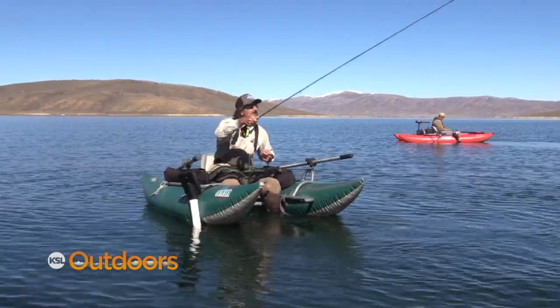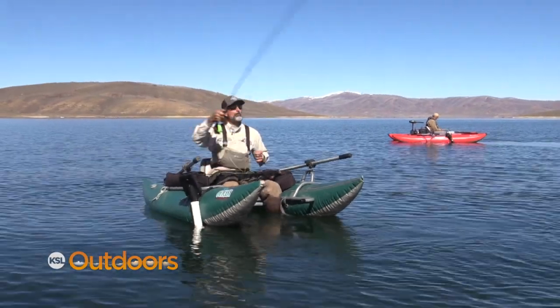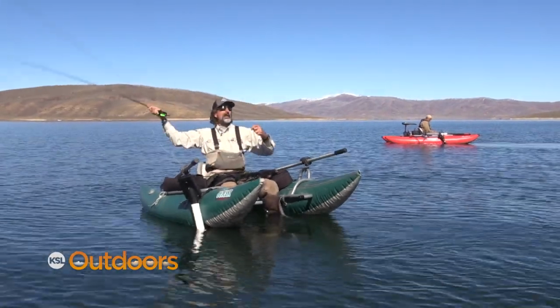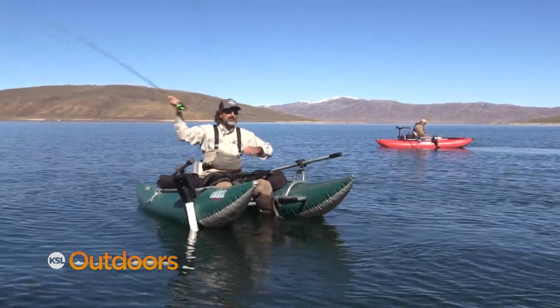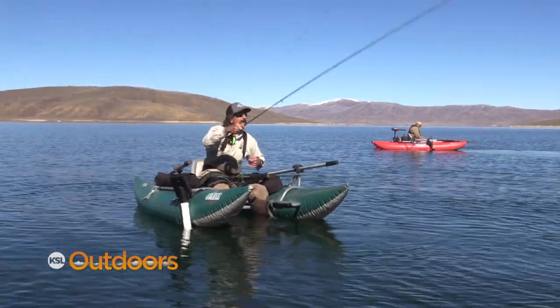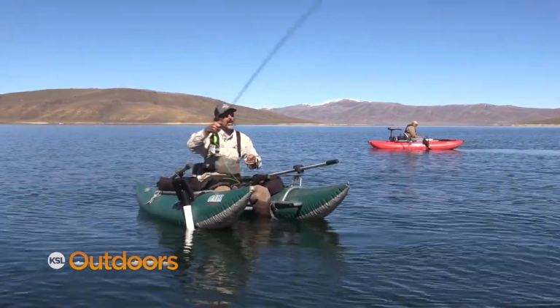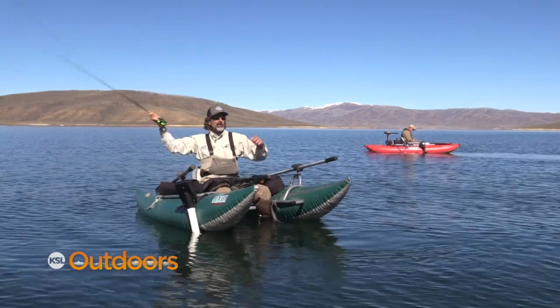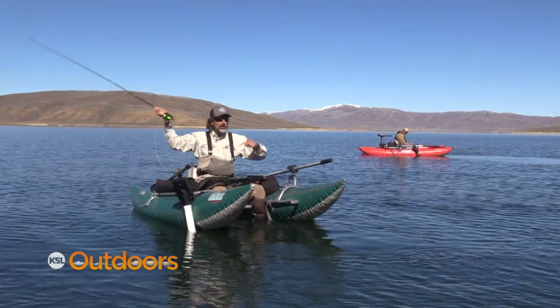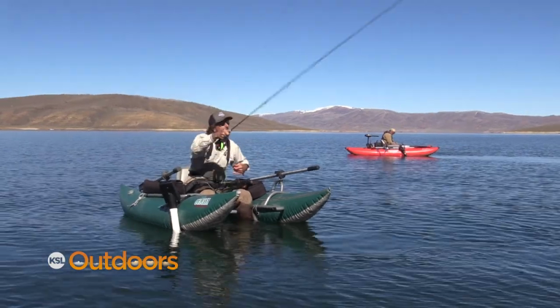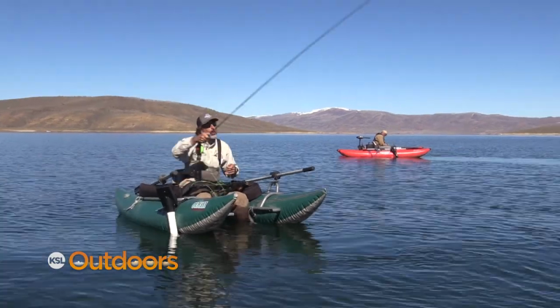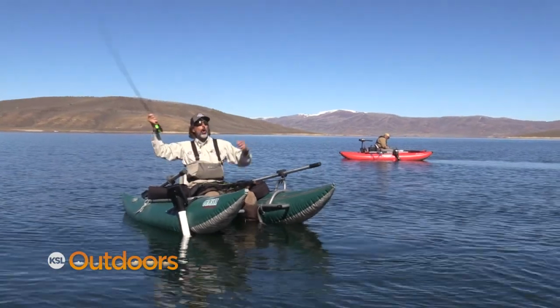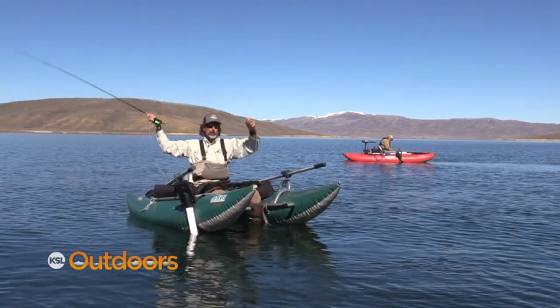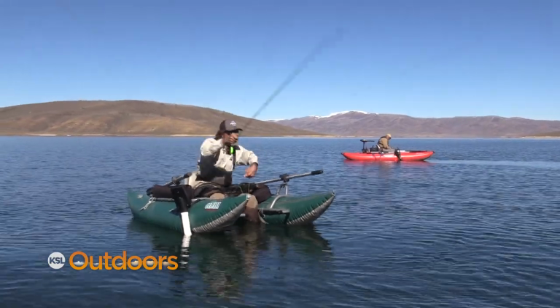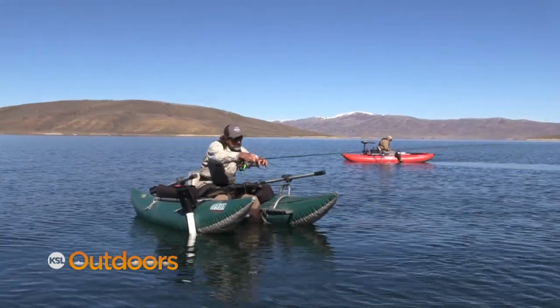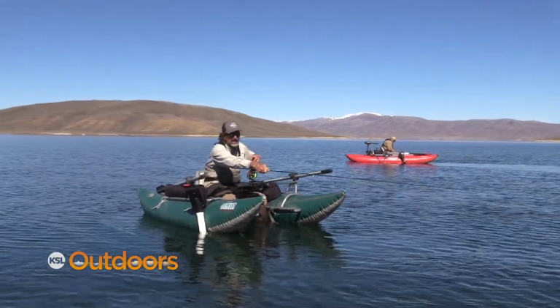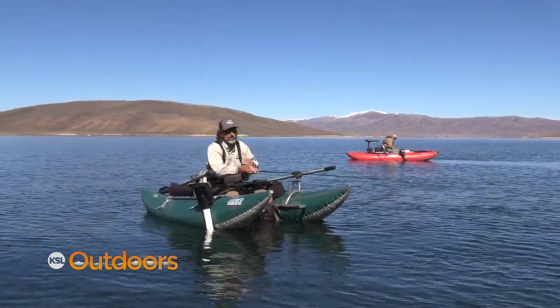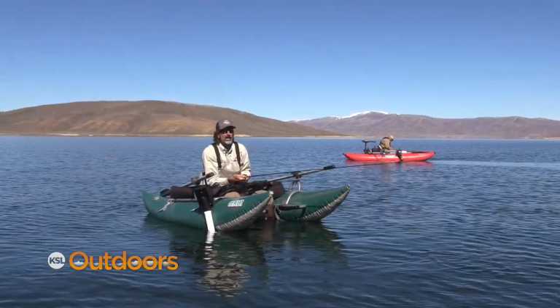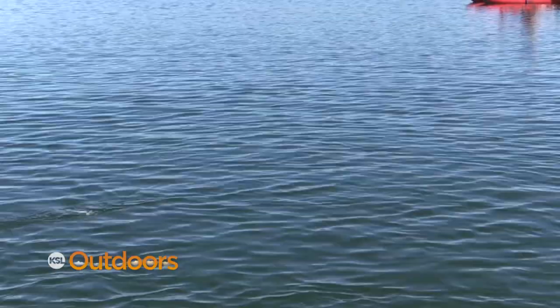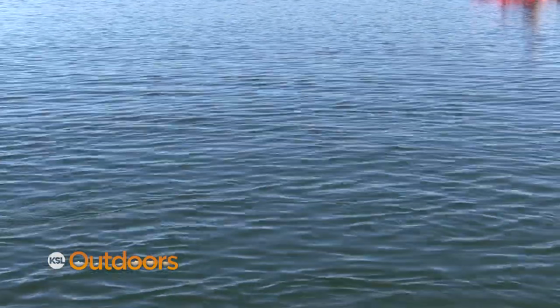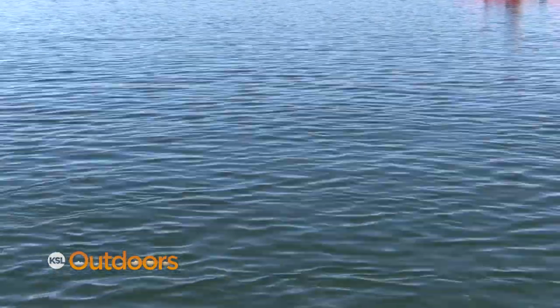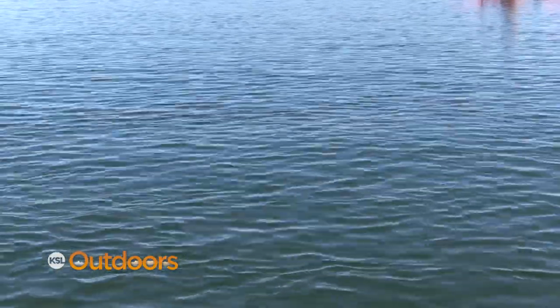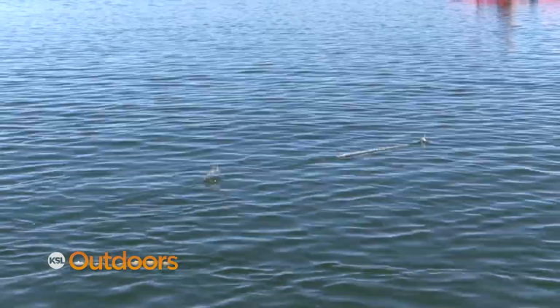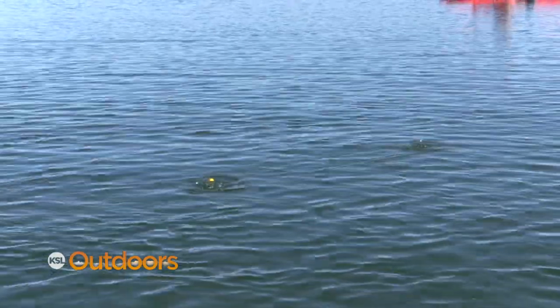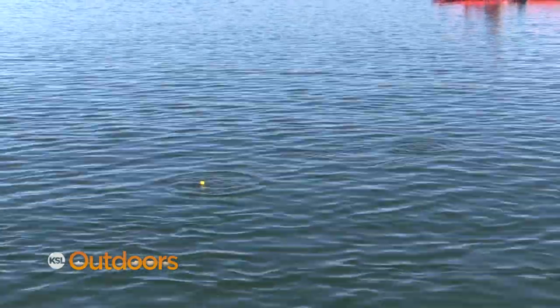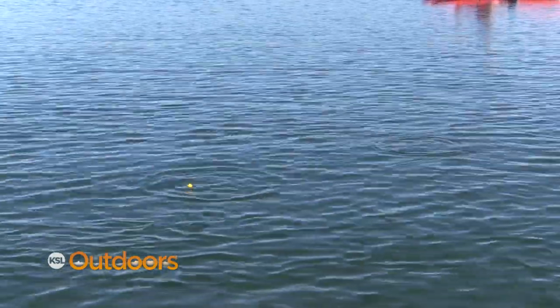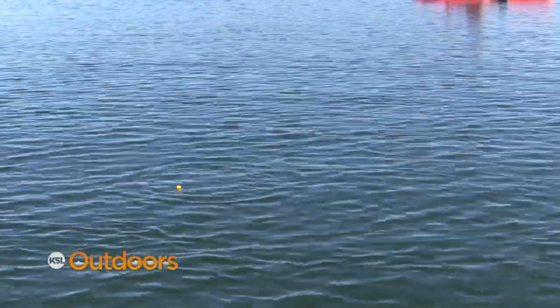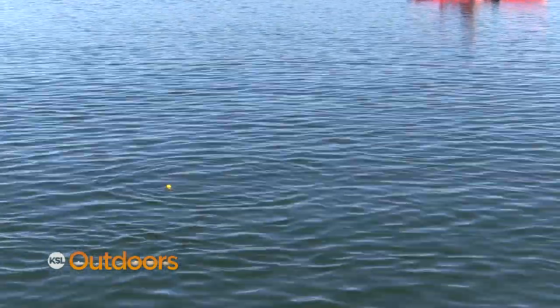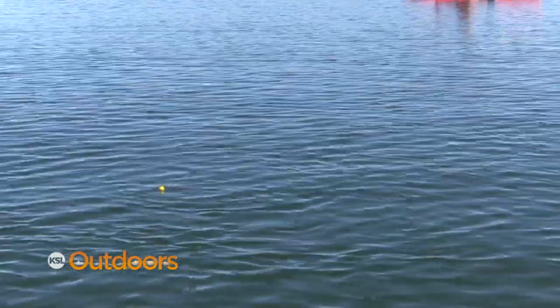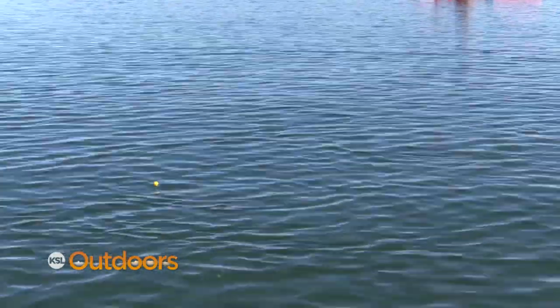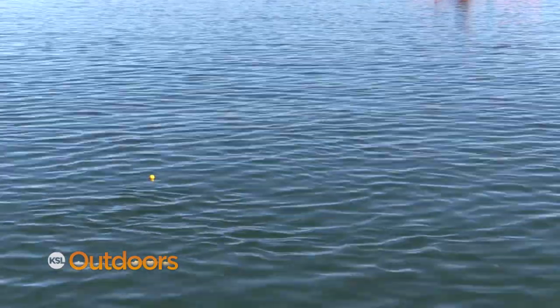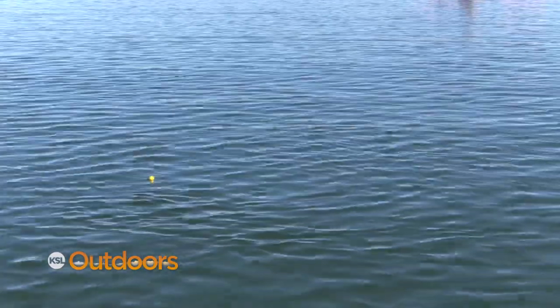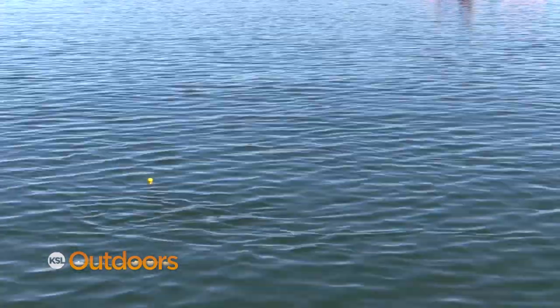When you're casting a rig like this — you've got that bobber out there and a weighted fly underneath — you want to throw it in more of an open loop as opposed to a nice tight dry fly cast. Watch and make sure you see two splashes: the splash from the indicator and the splash from your fly. That way you know you didn't tangle while you were casting.